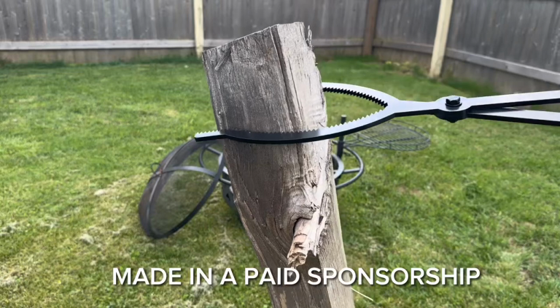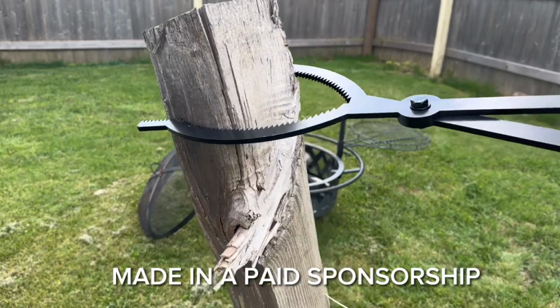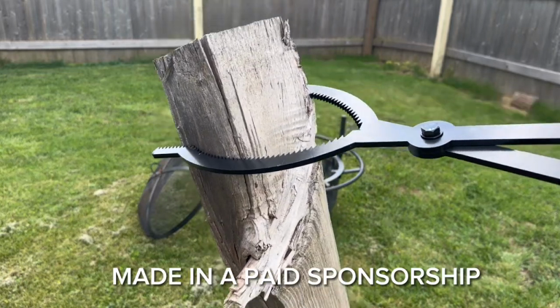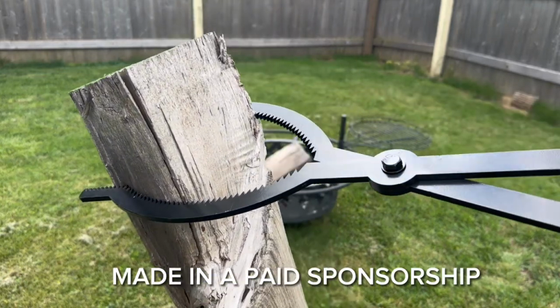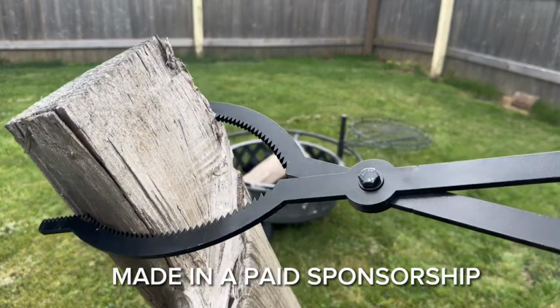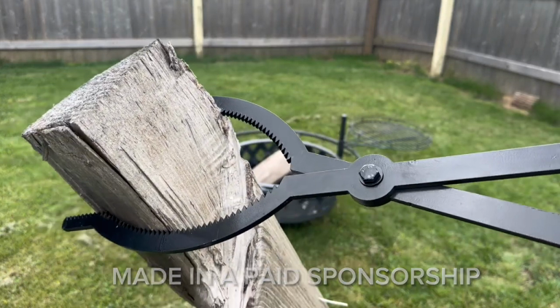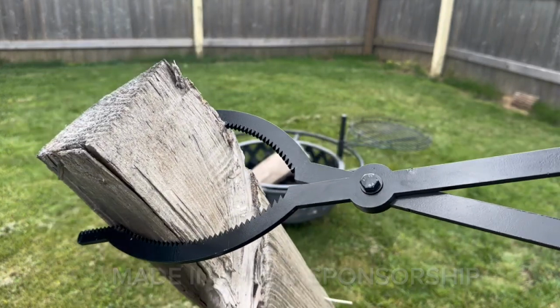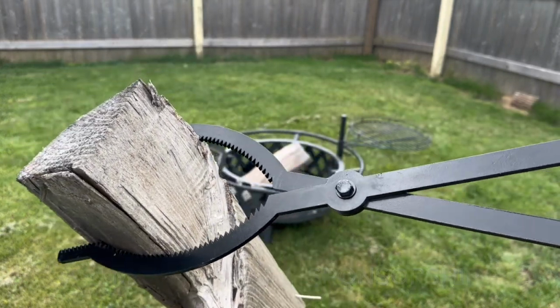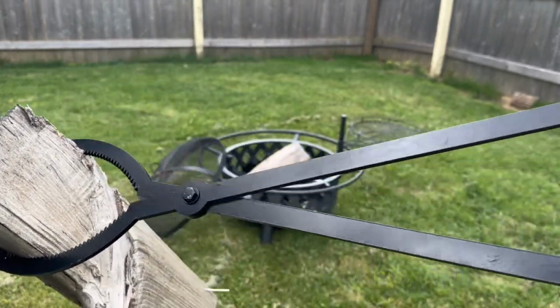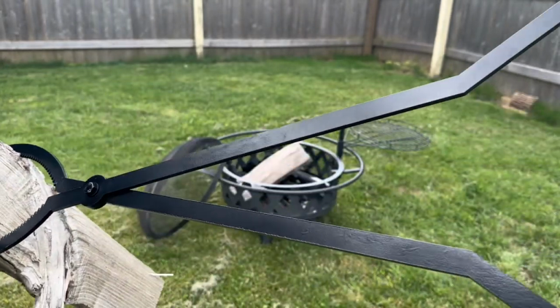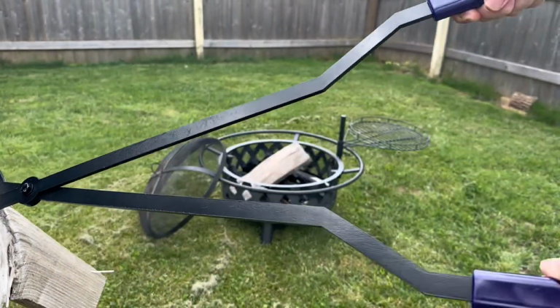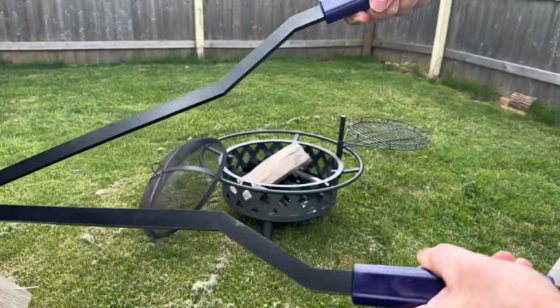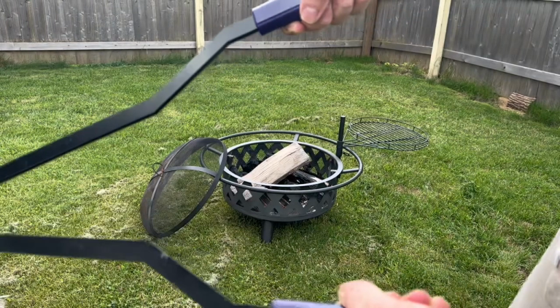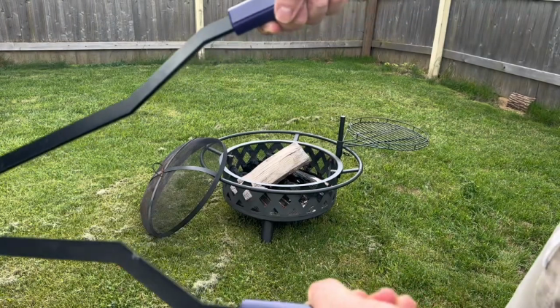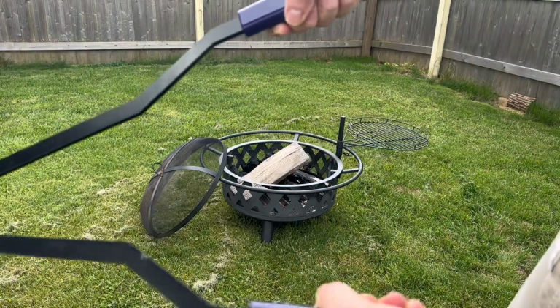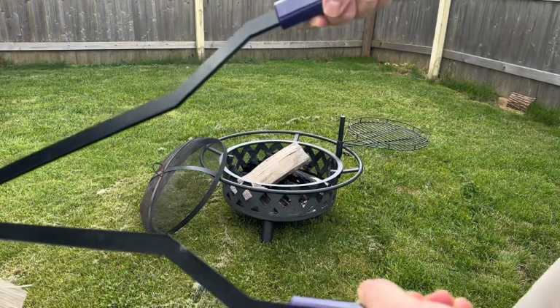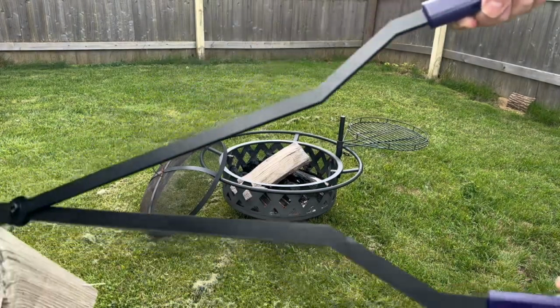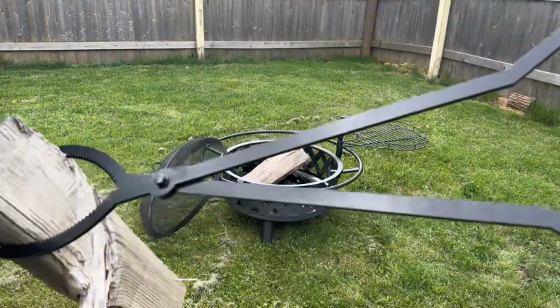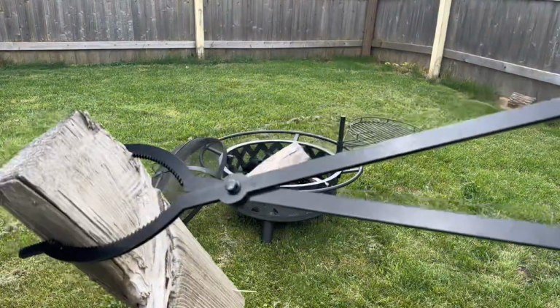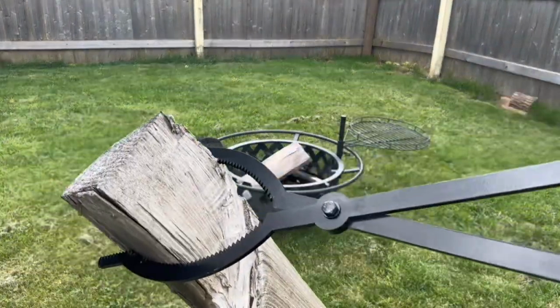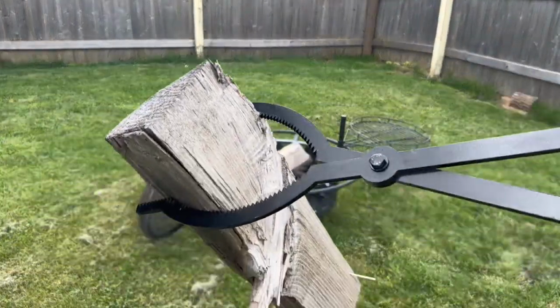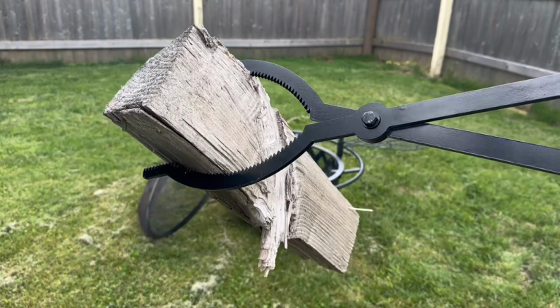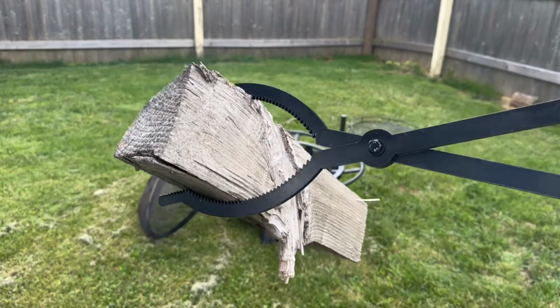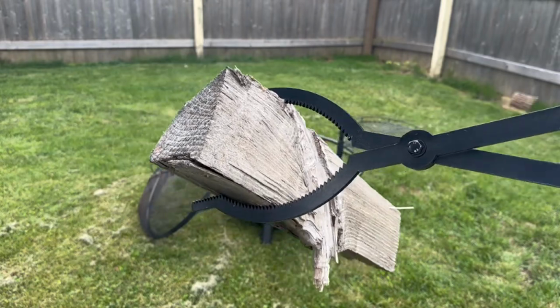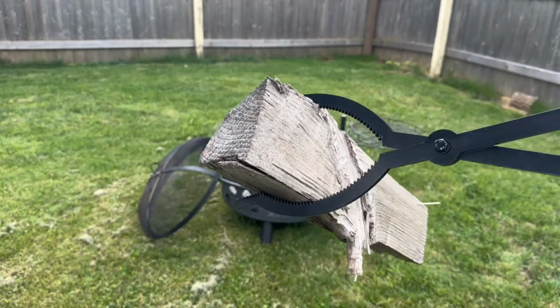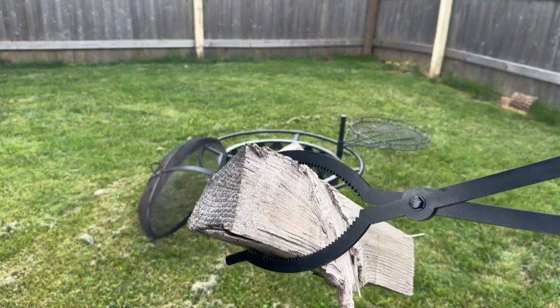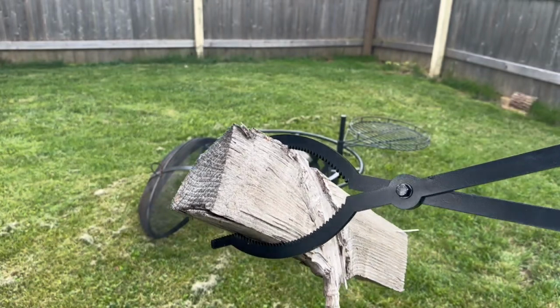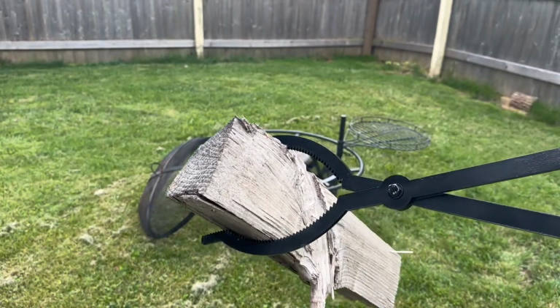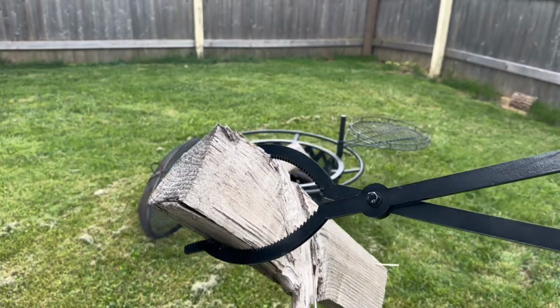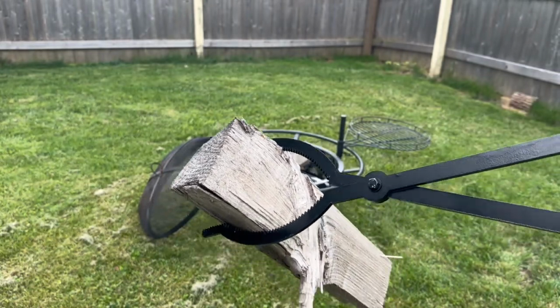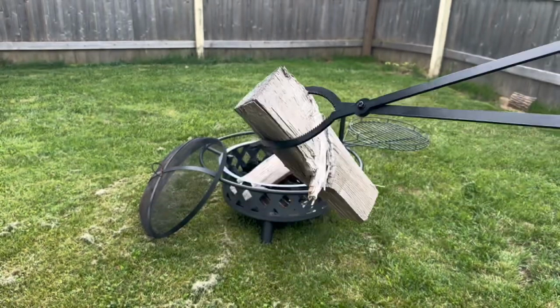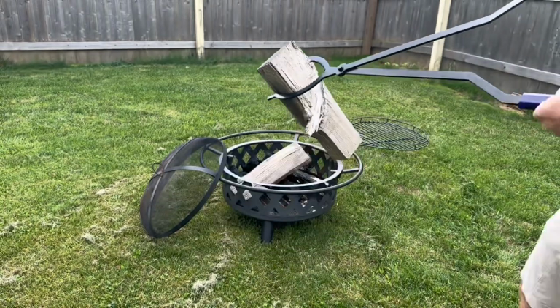The CKLT heavy-duty fire tongs are a standout tool designed to make handling firewood safe and effortless. The highlight of these tongs is their scissor shape and serrated edges resembling a claw. This unique design provides a secure and strong grip on the logs.